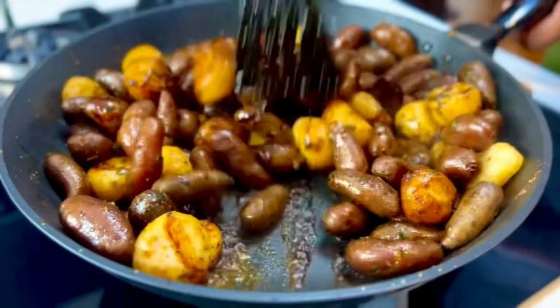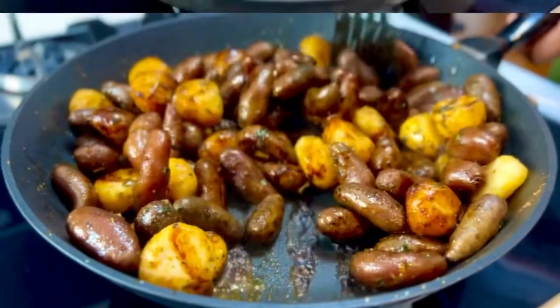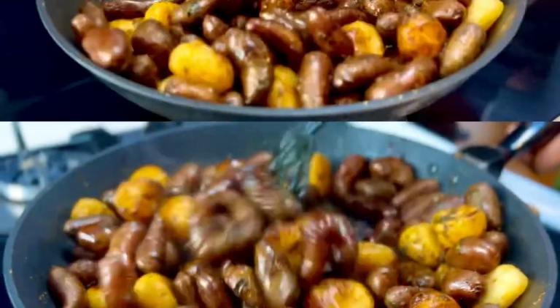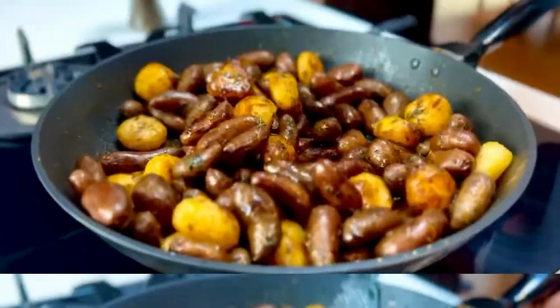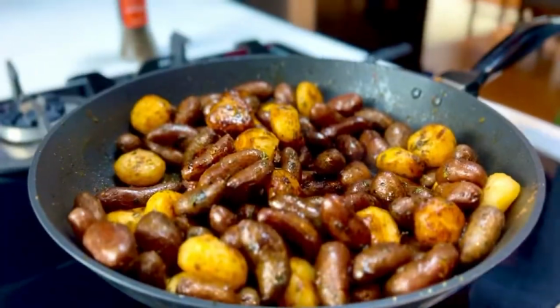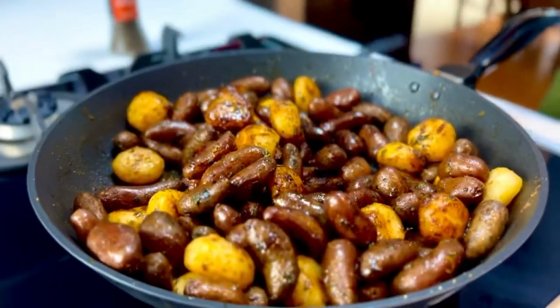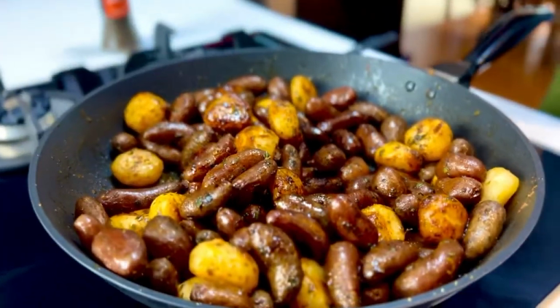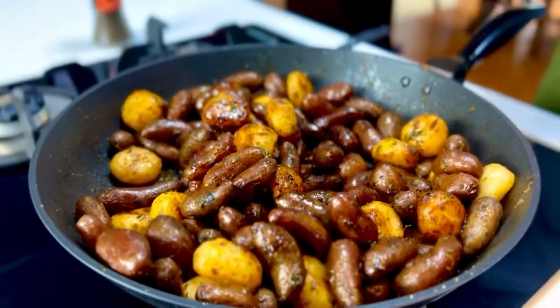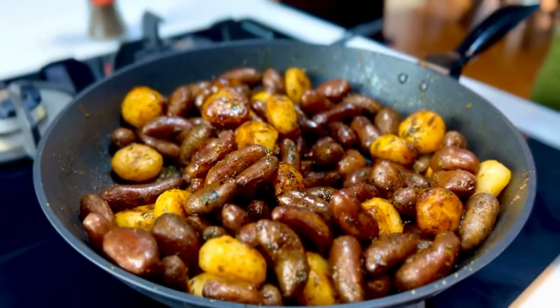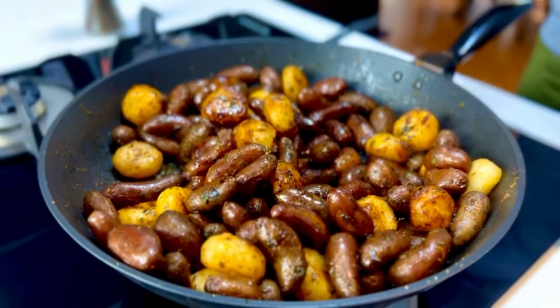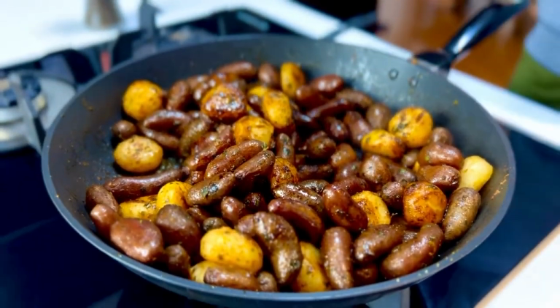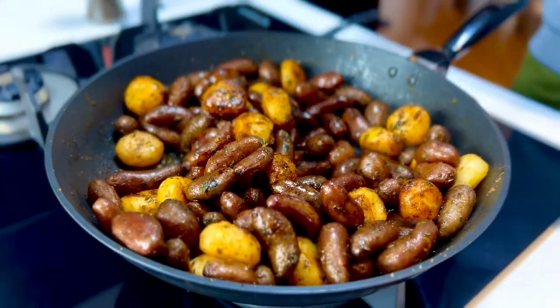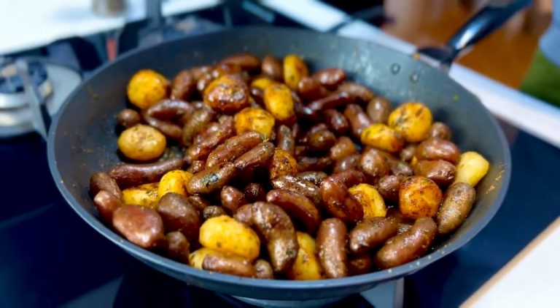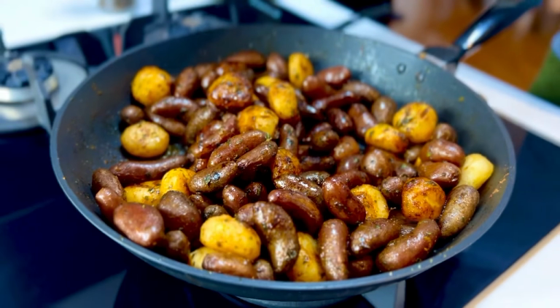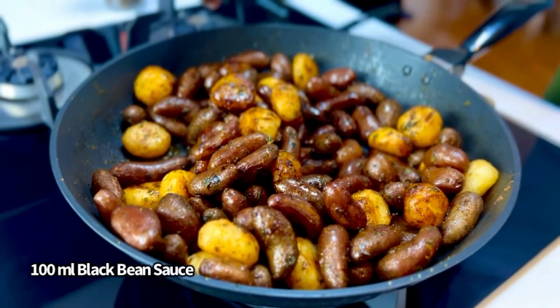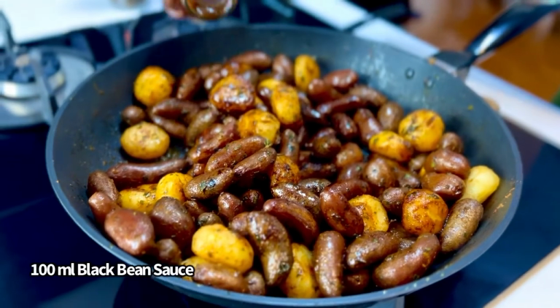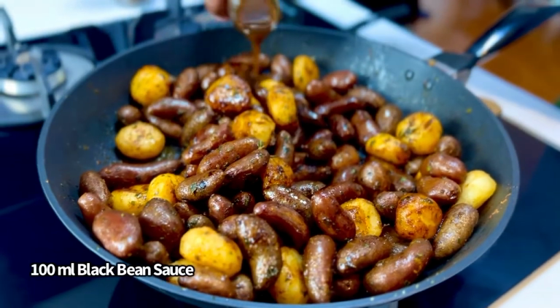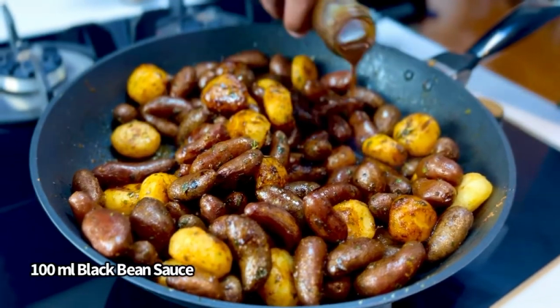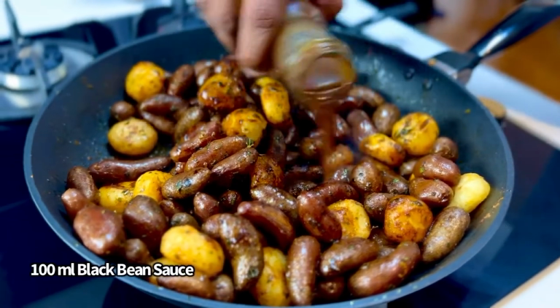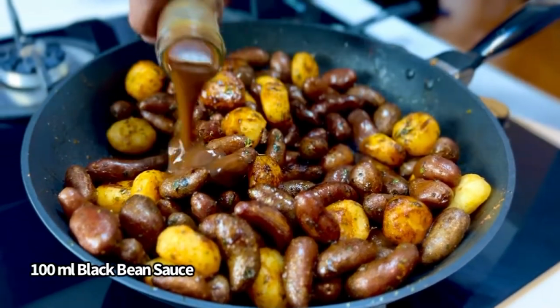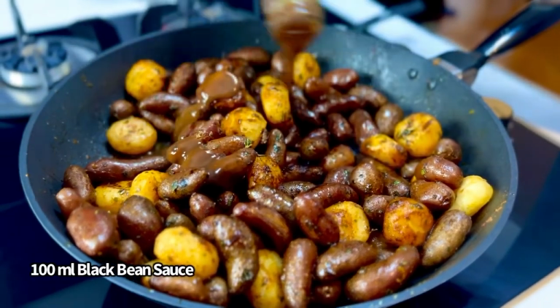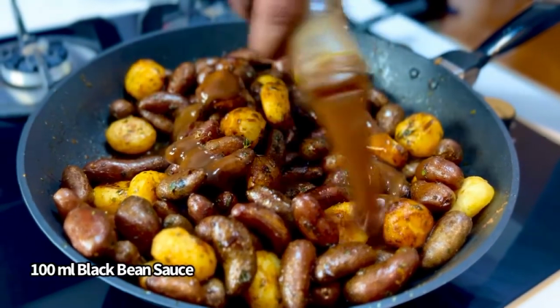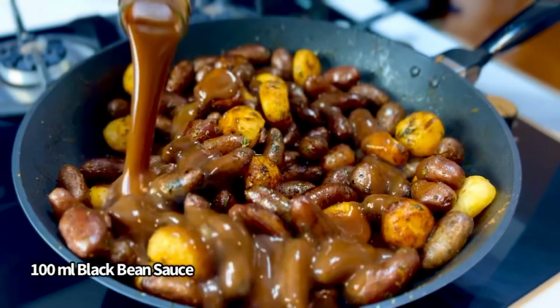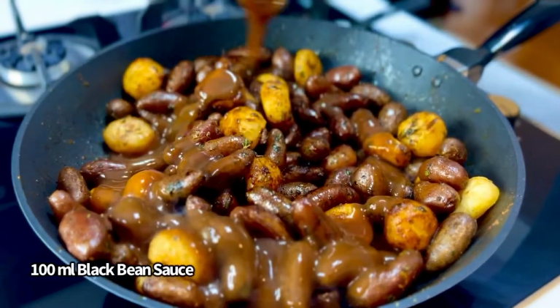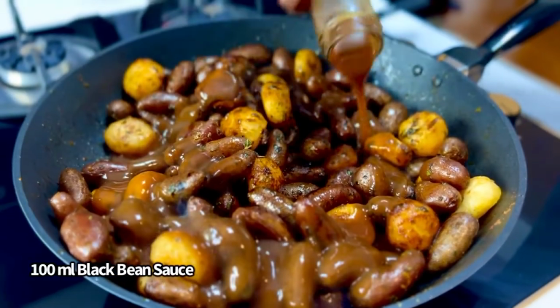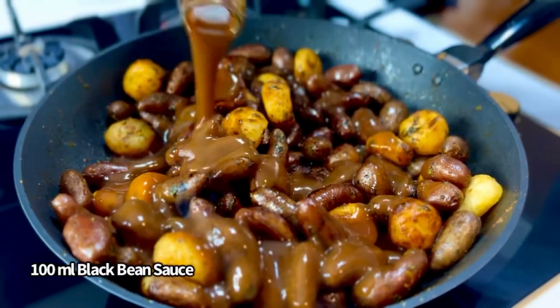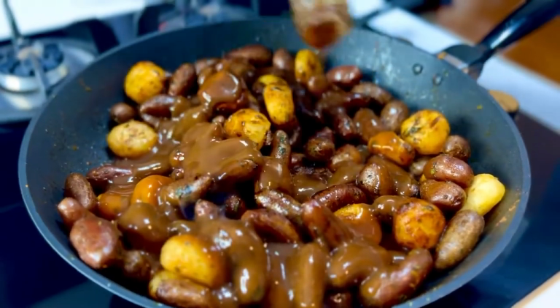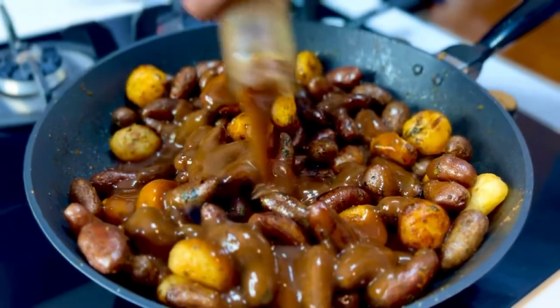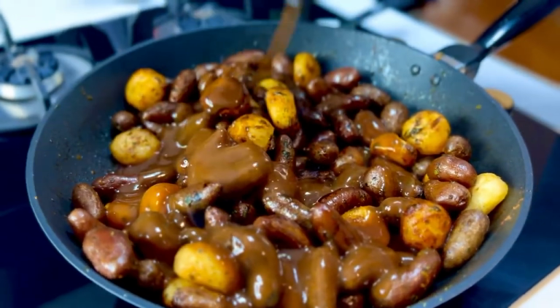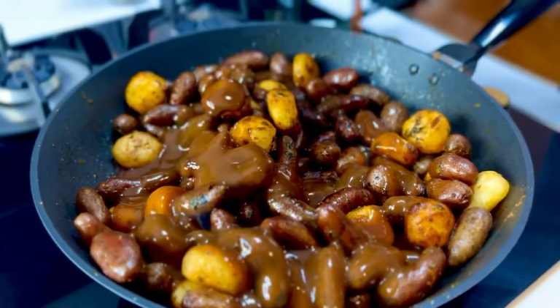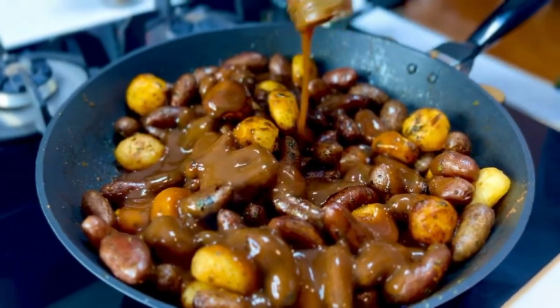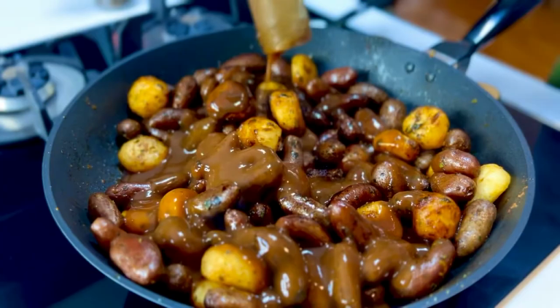And lastly, any commercial sauce works. So I'm using black bean sauce — I'm lazy — it's about 100 mils.